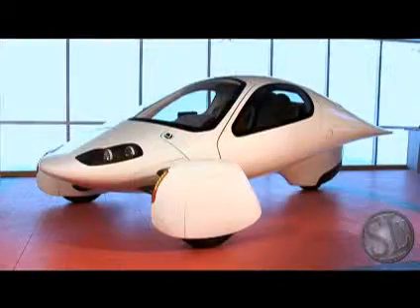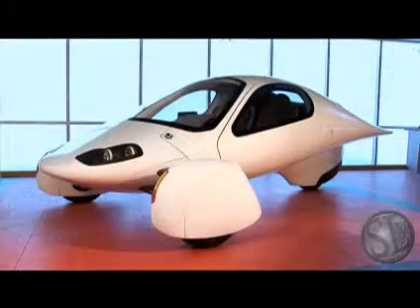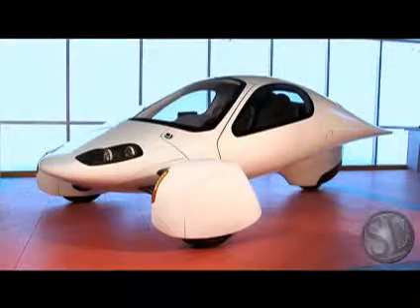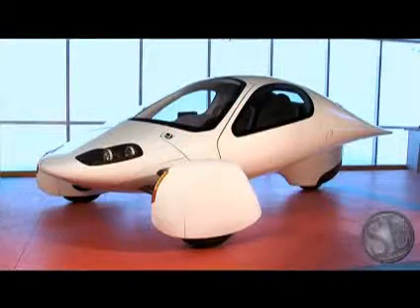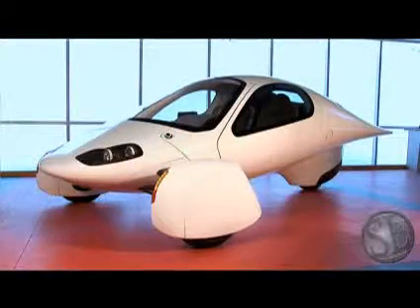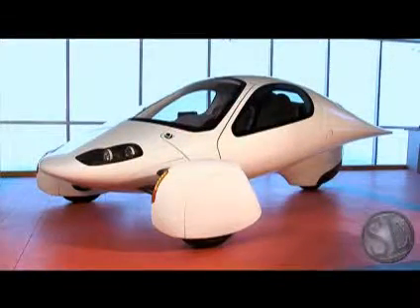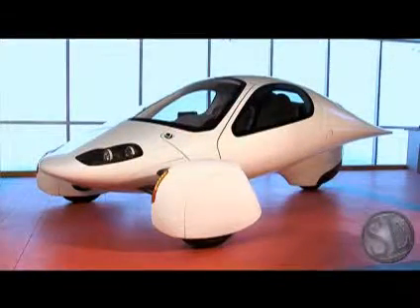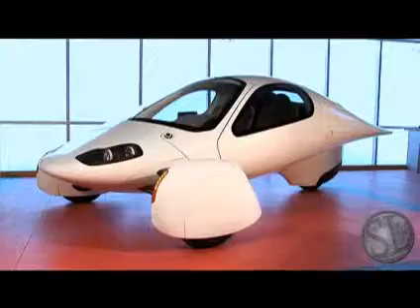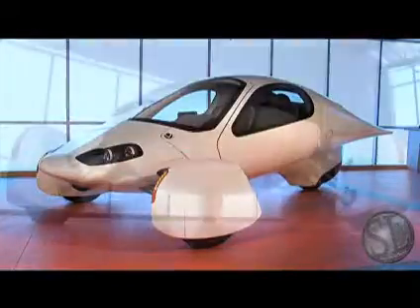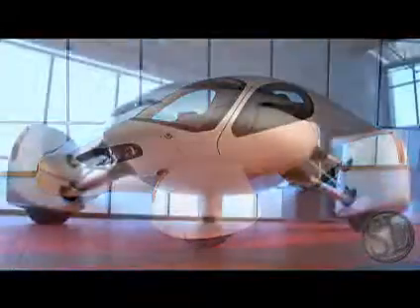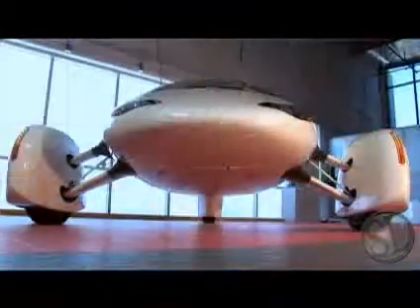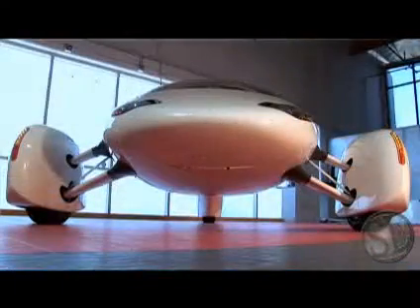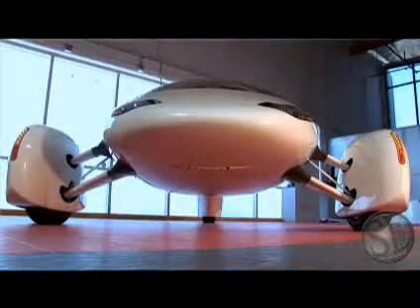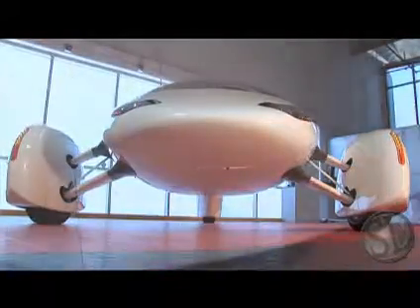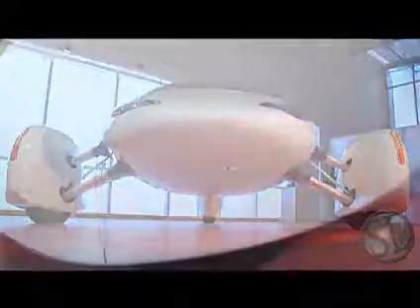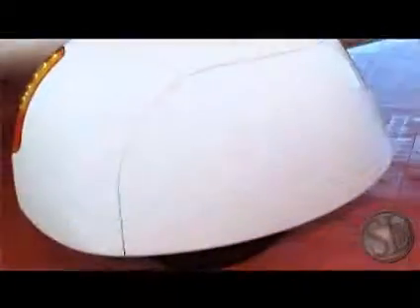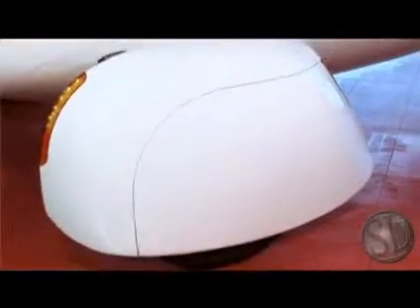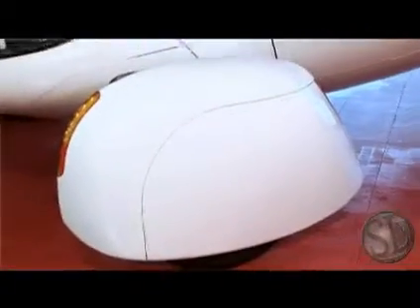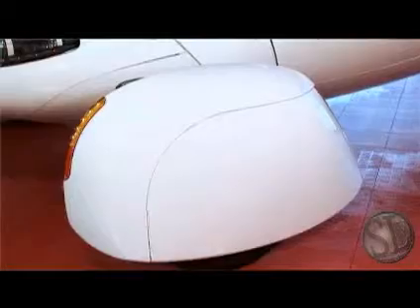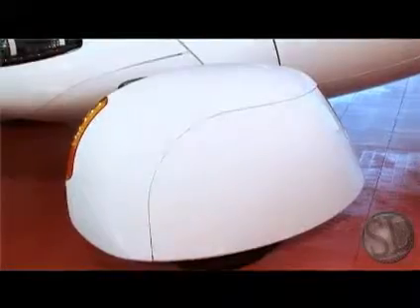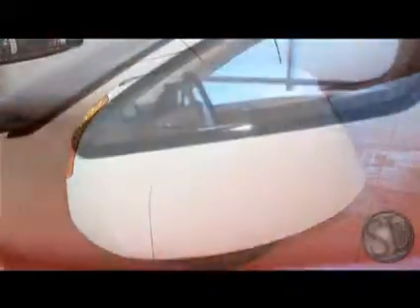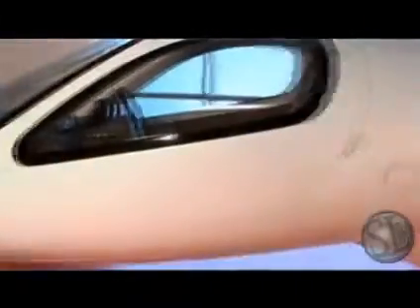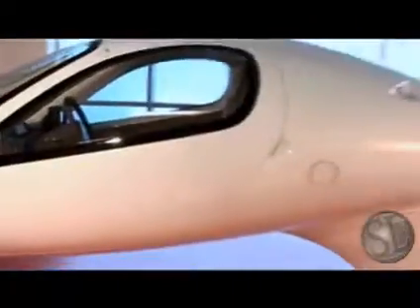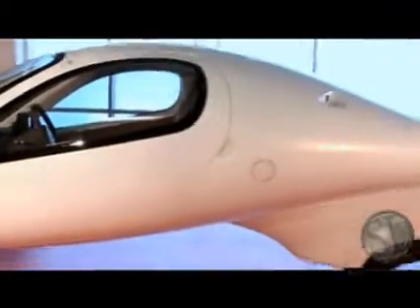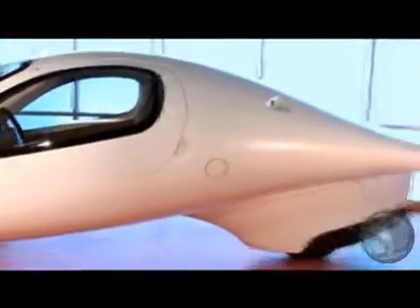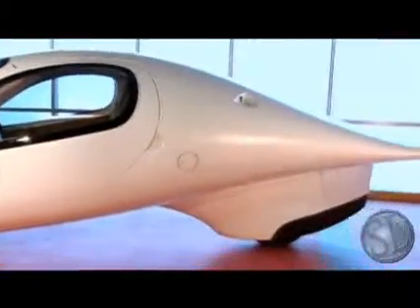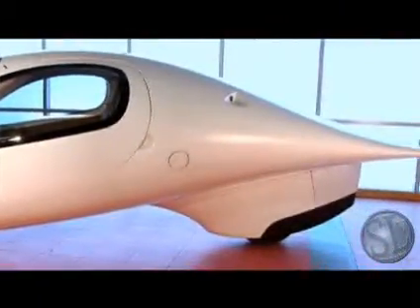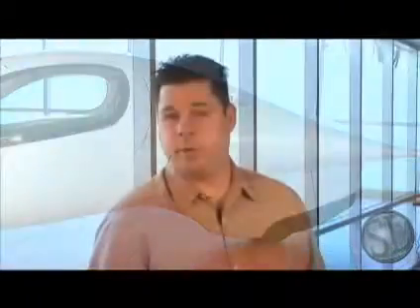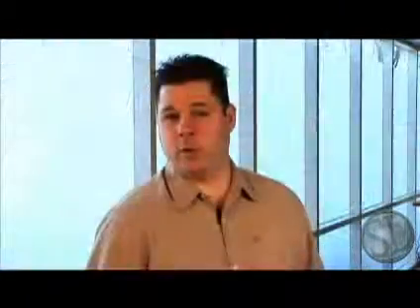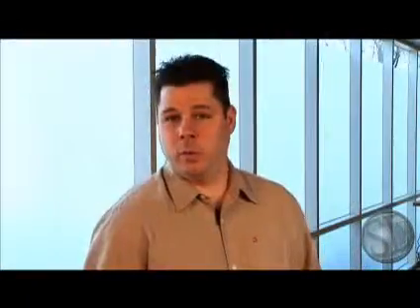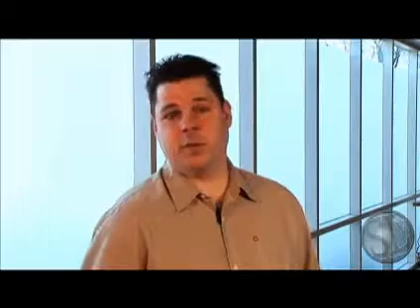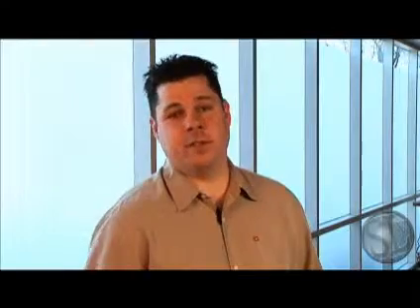Many people ask us why an Aptera Type 1 only has three wheels. With three wheels, you have less contact area on the ground, so you get much less rolling resistance. There's also less weight and less moving parts to carry with your vehicle, which furthers our efficiency.